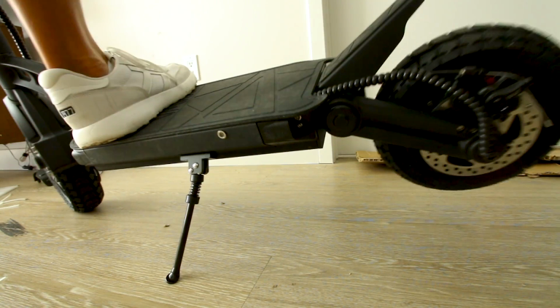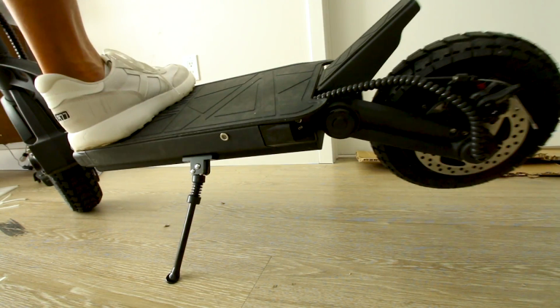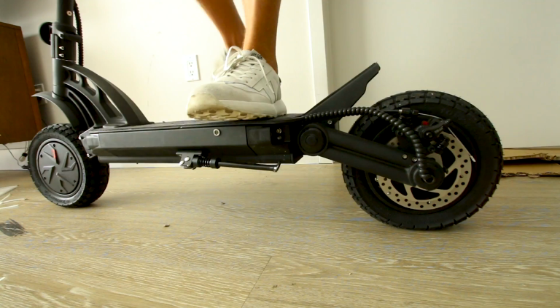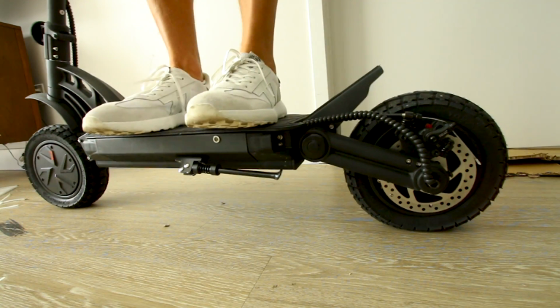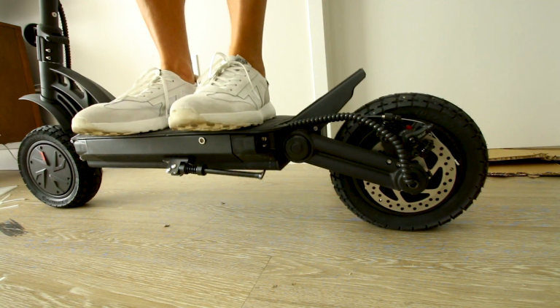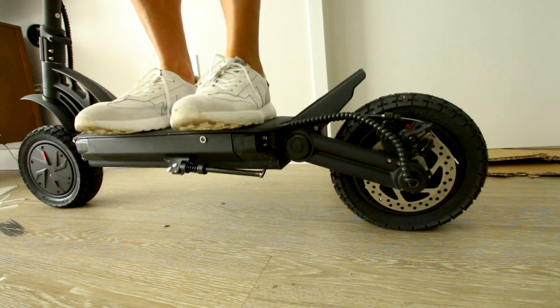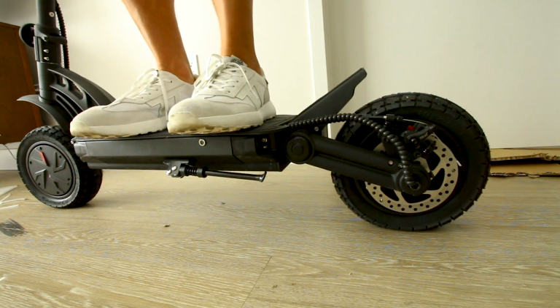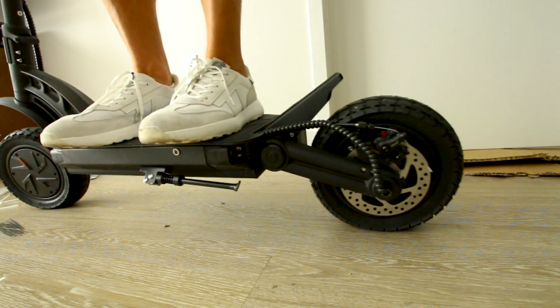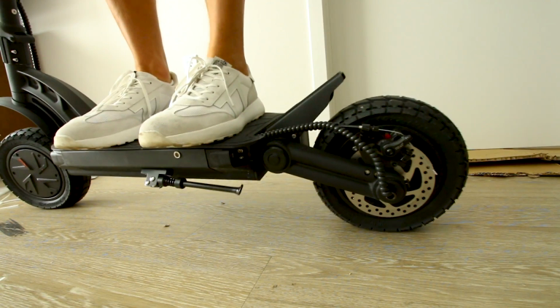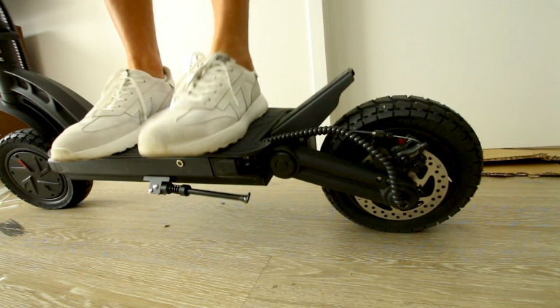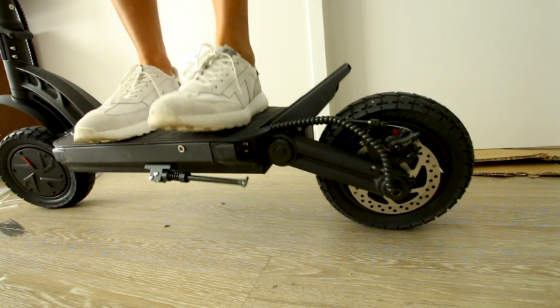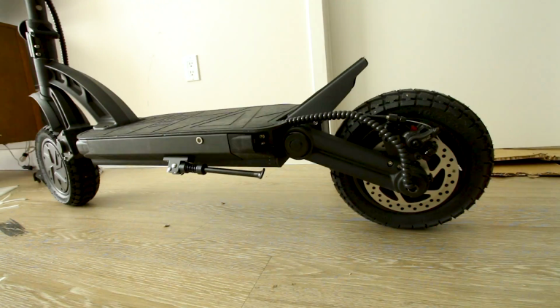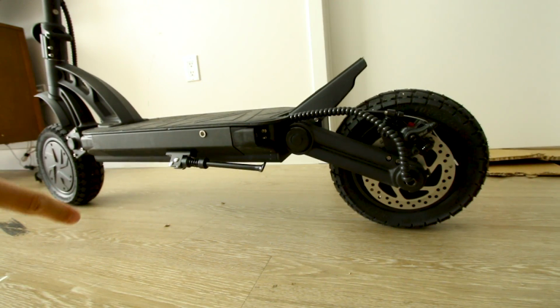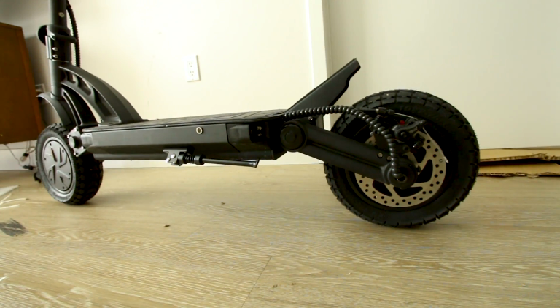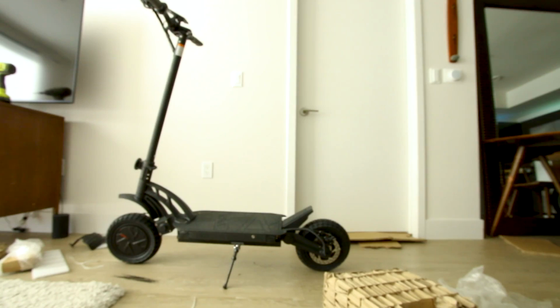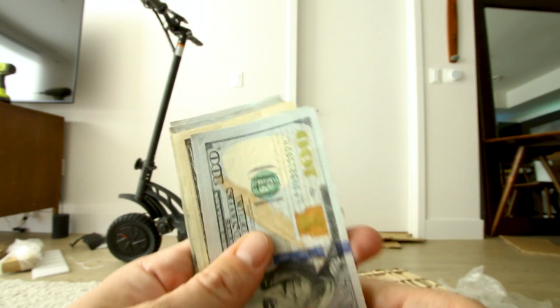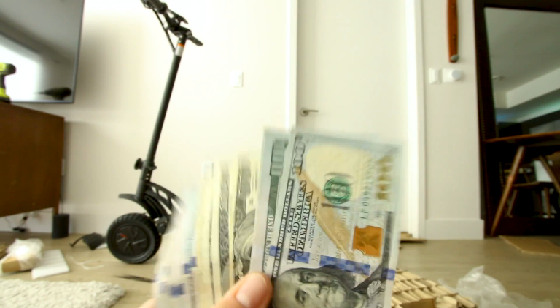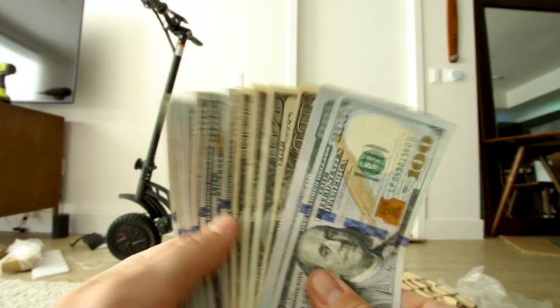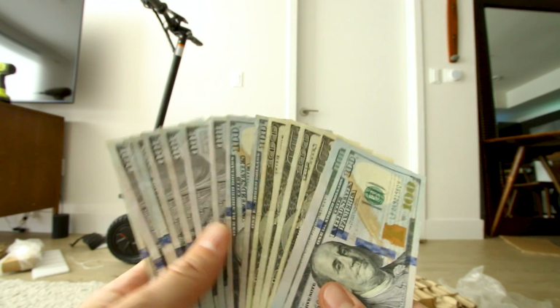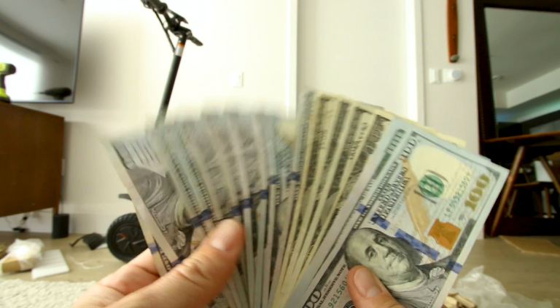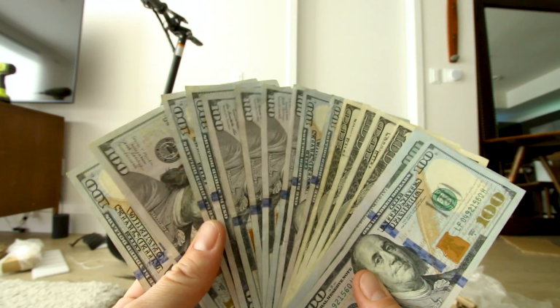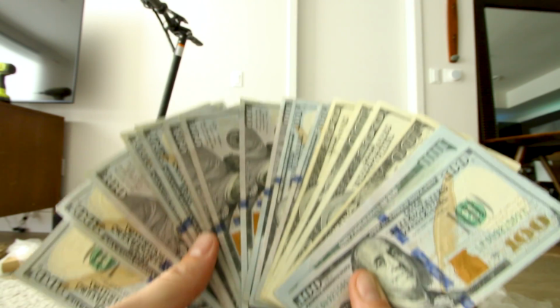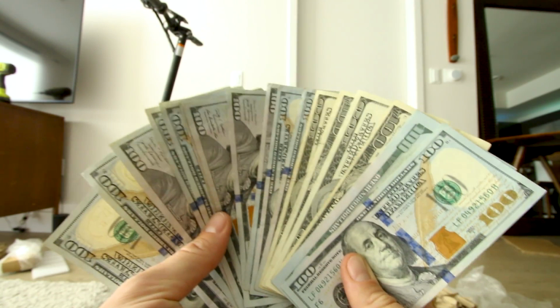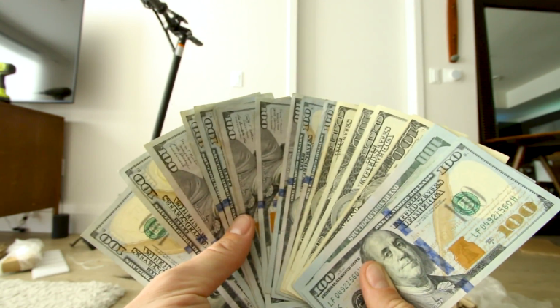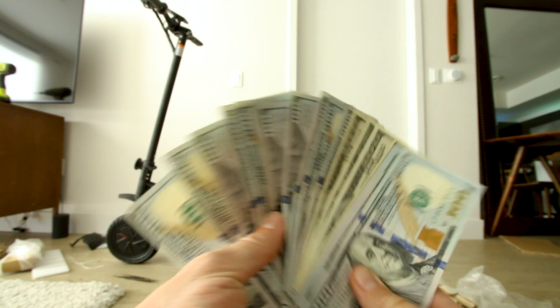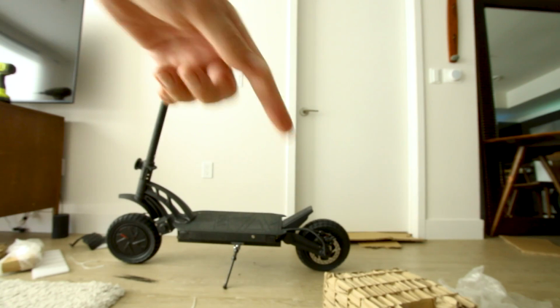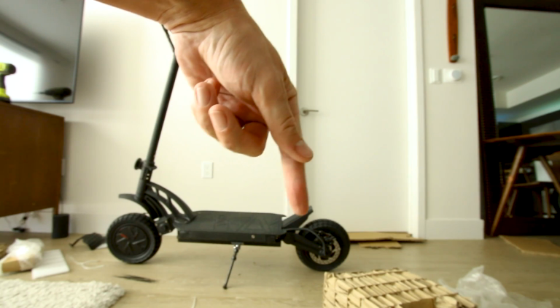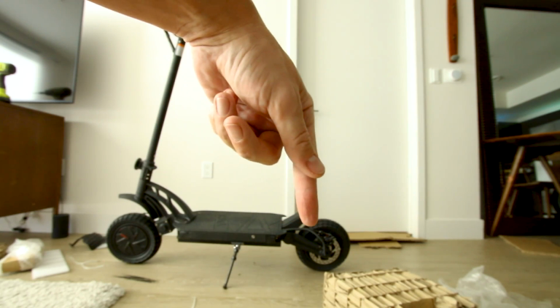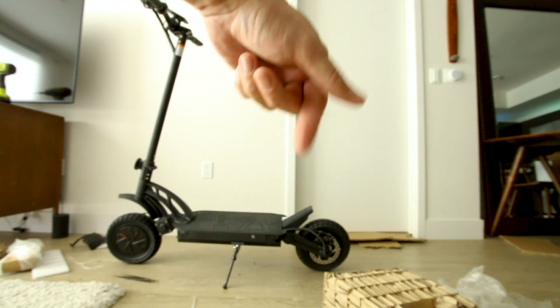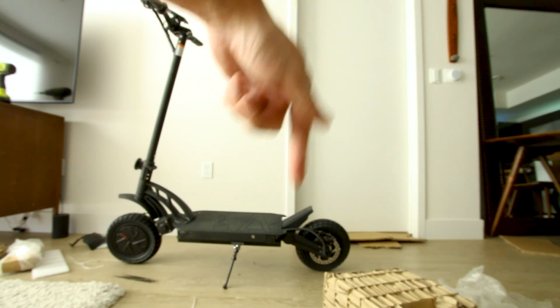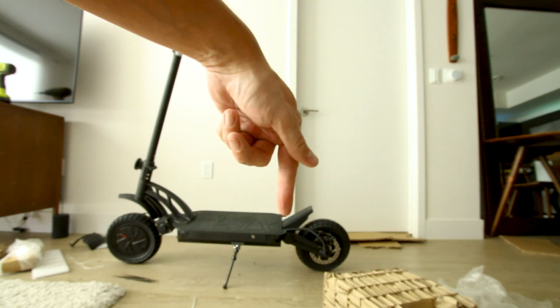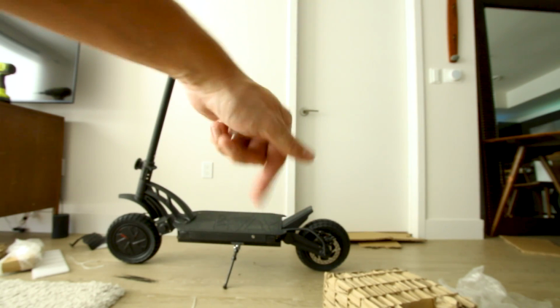The kickstand suspension might be better than the actual suspension on this thing — I'm not sure which one has more spring to it, the kickstand or the built-in suspension on the scooter. Current price of this scooter is shown on screen — click the link in the description box to see the official price.